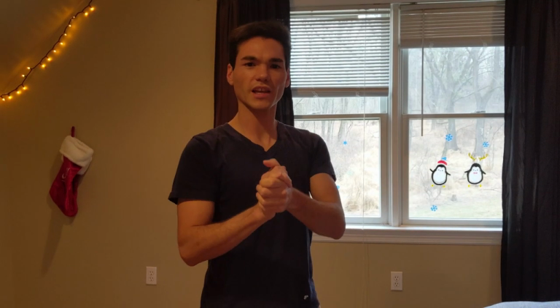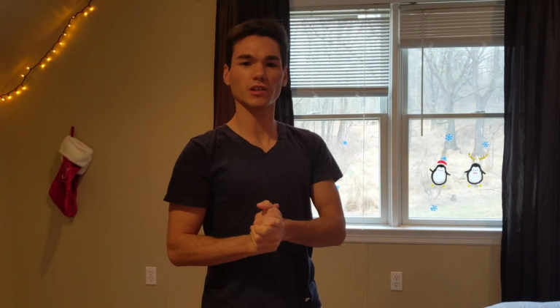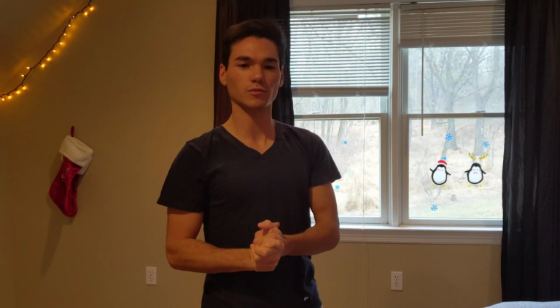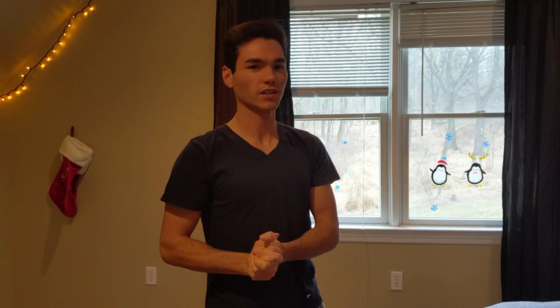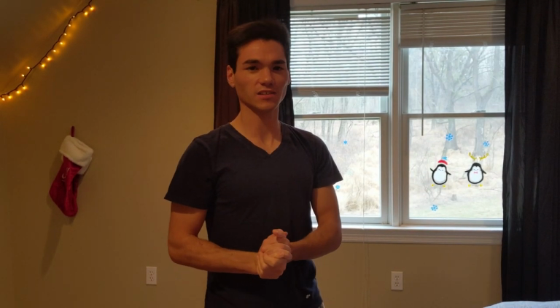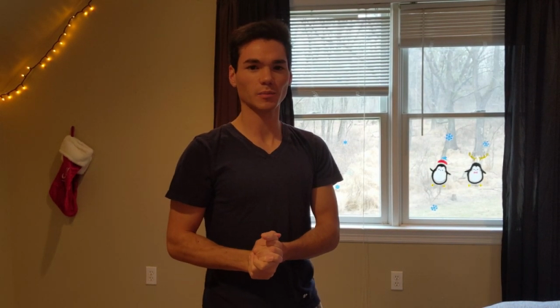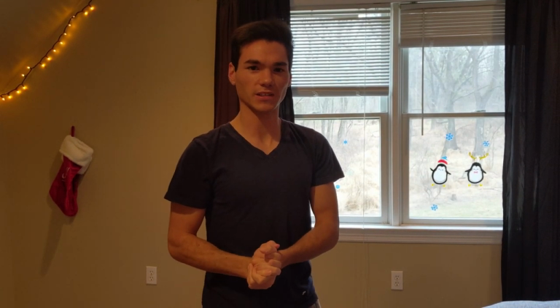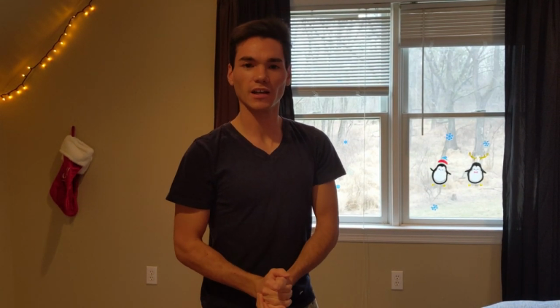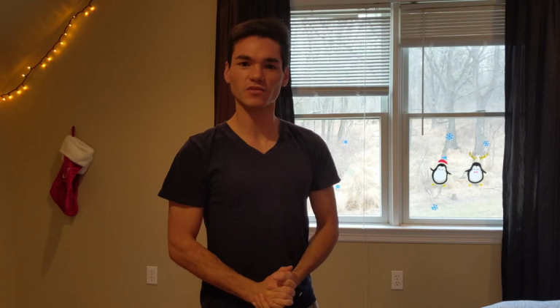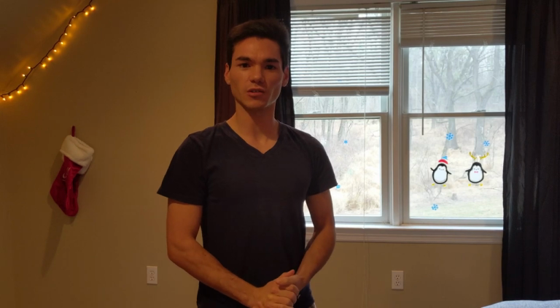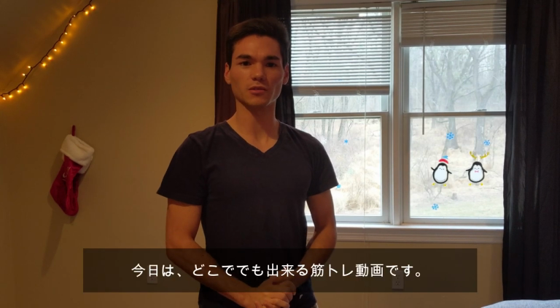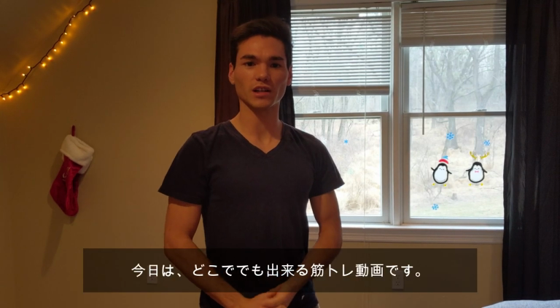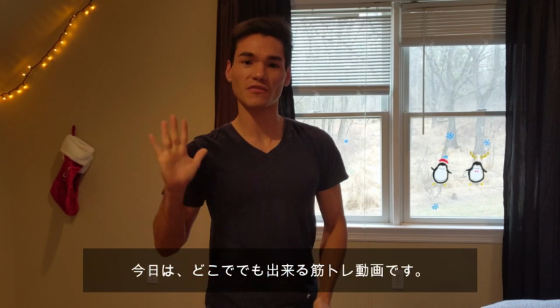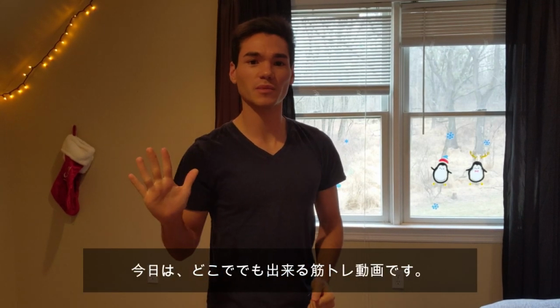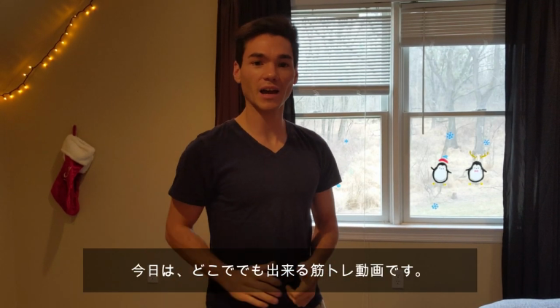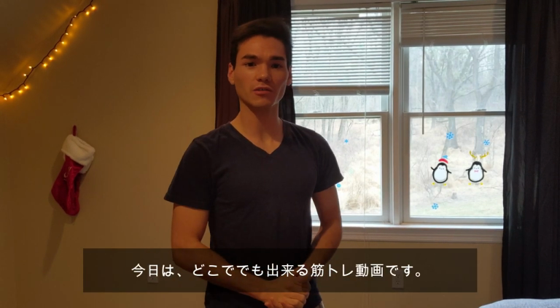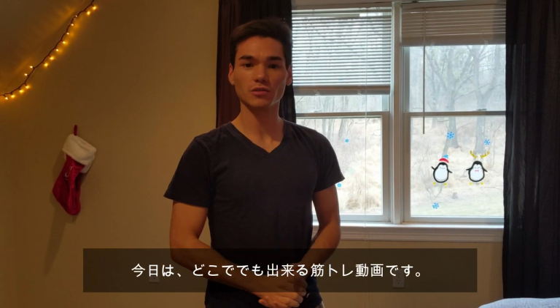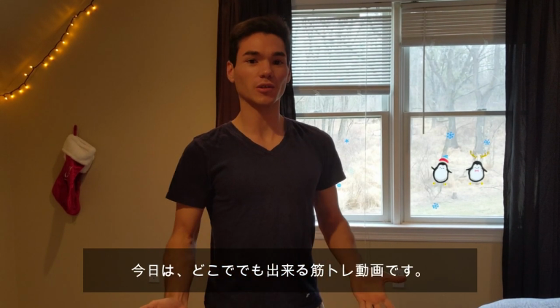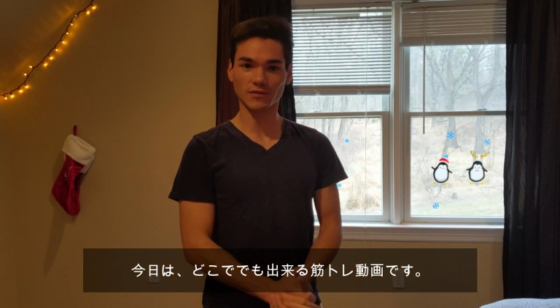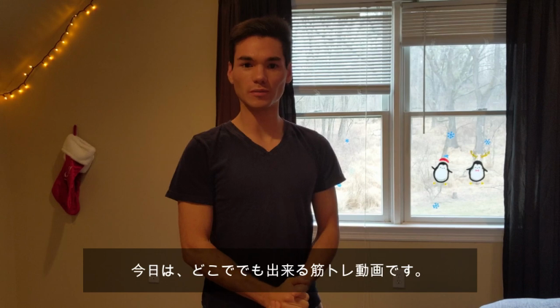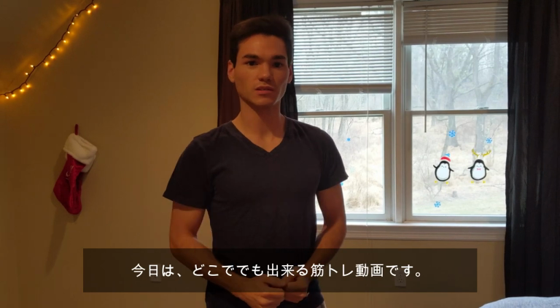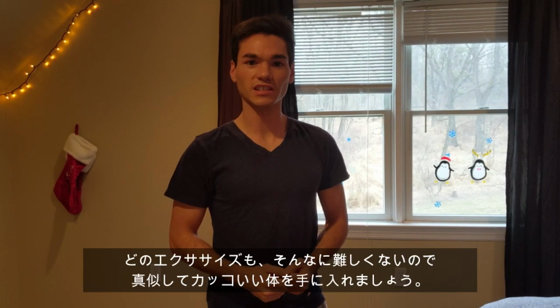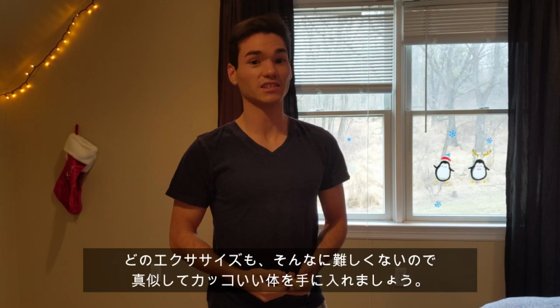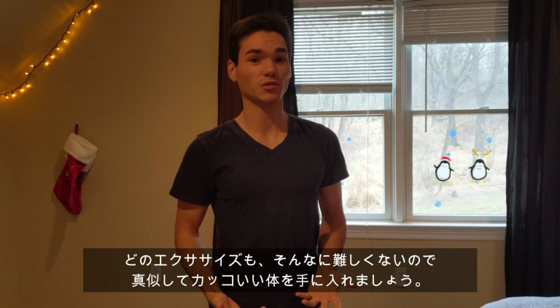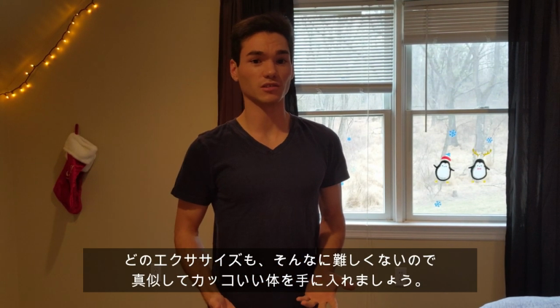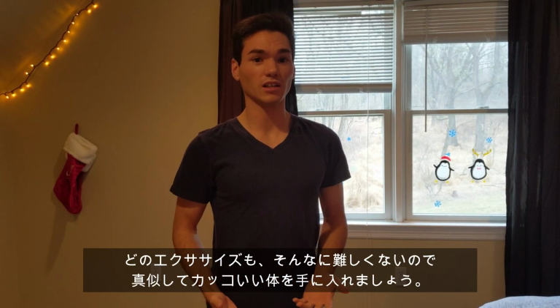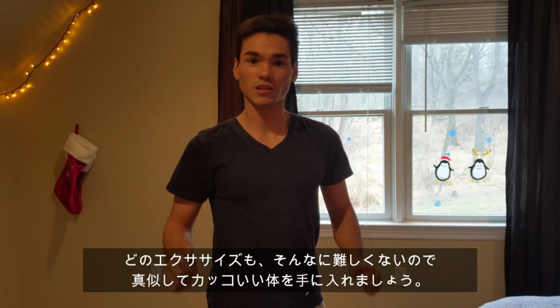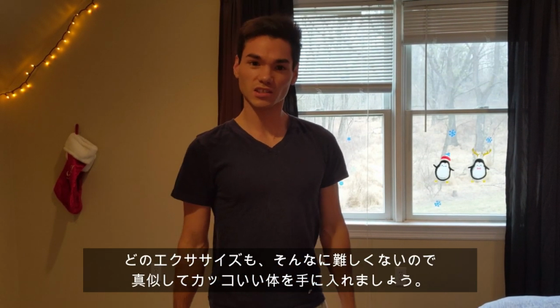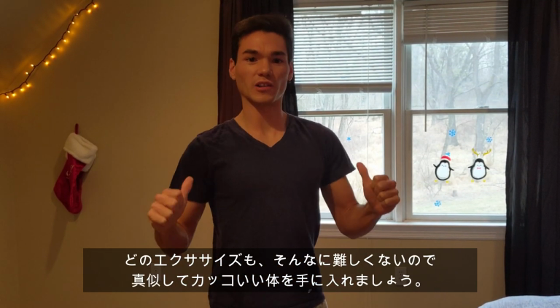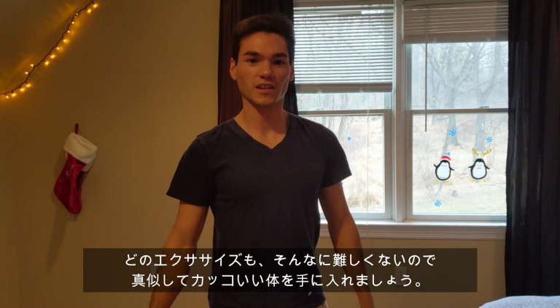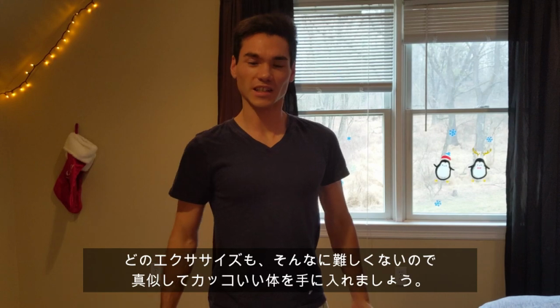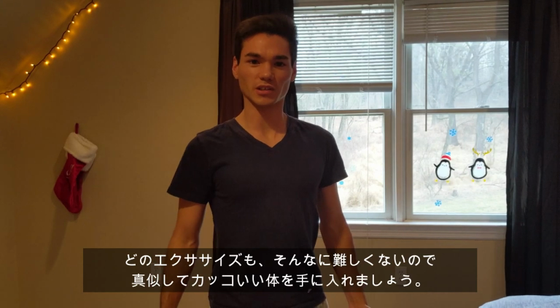Hello everyone and welcome to Just Brandon. In this video, I'm going to show you guys a 5 minute ab workout you can do anywhere, even your home. Each exercise is not too hard to learn, so just follow me. Let's do it.